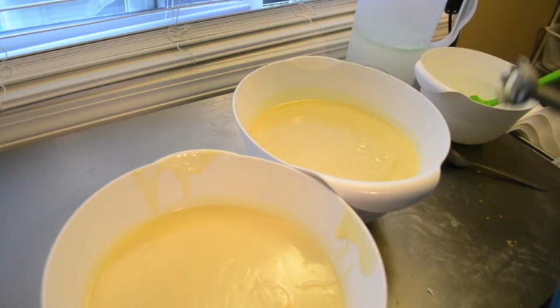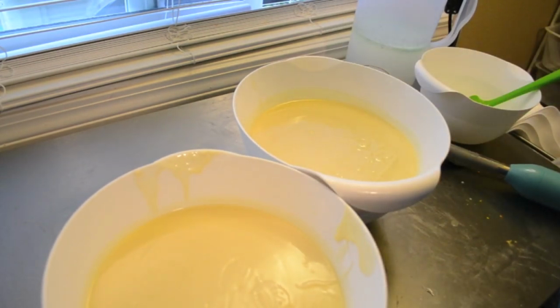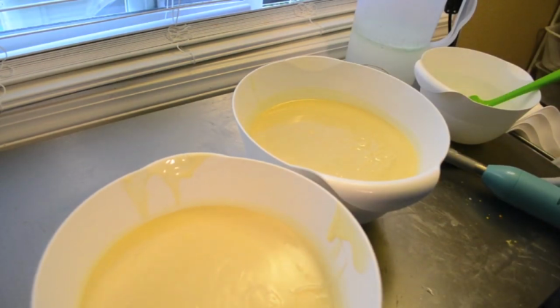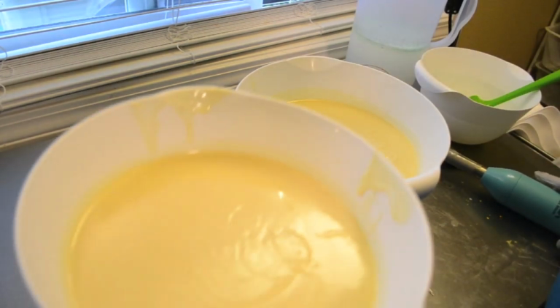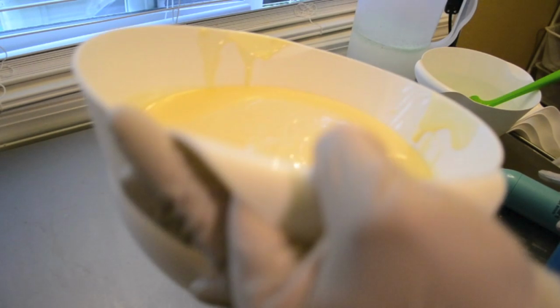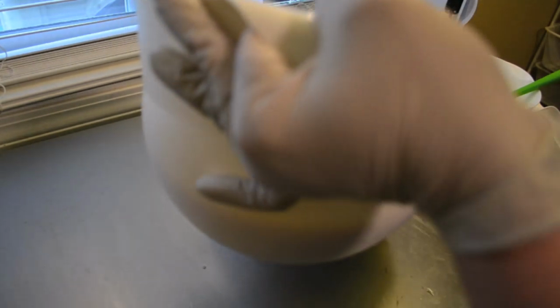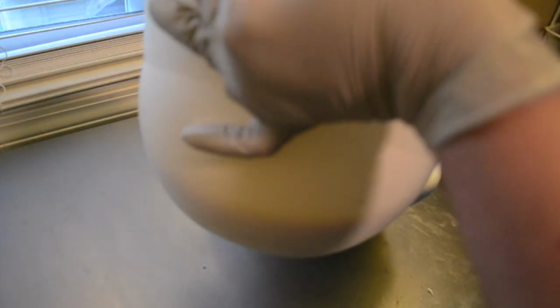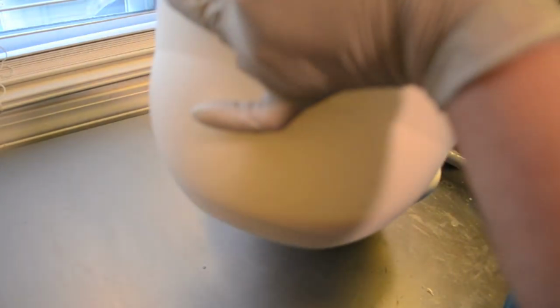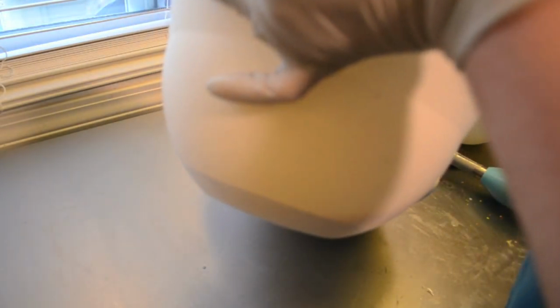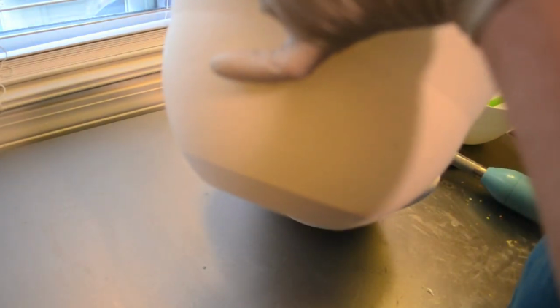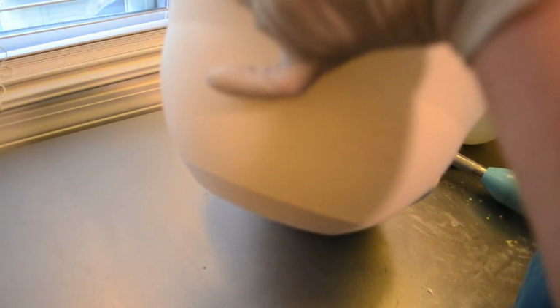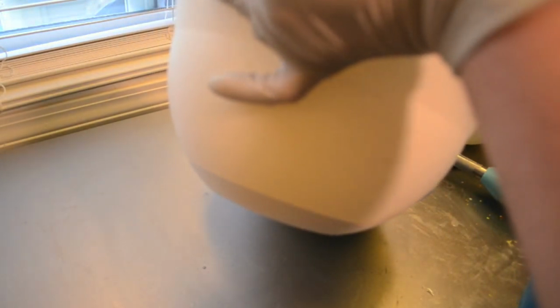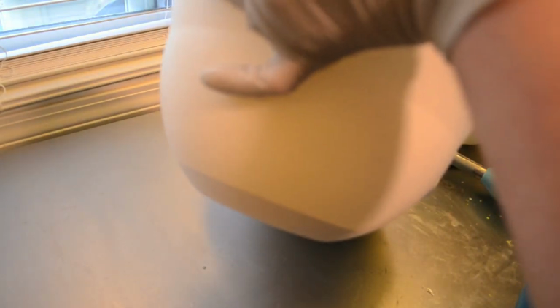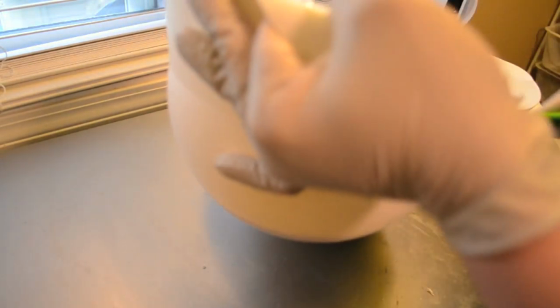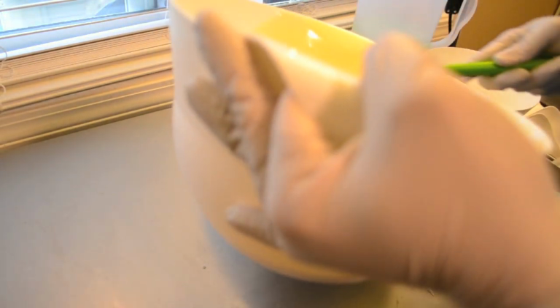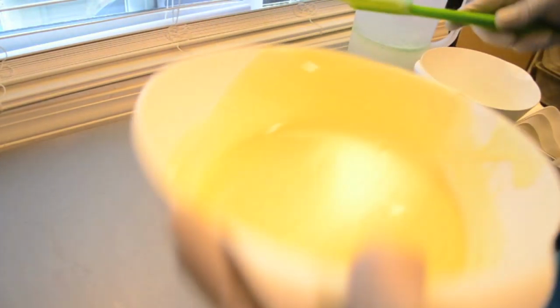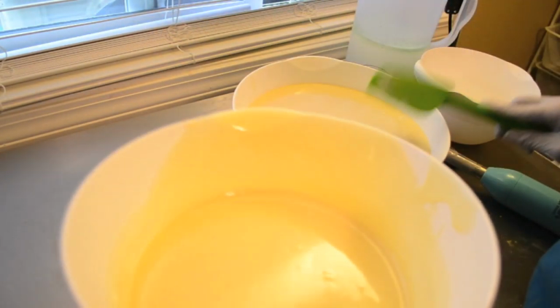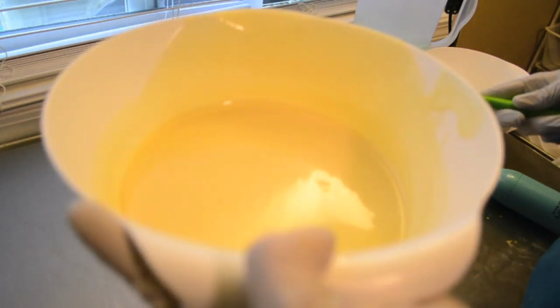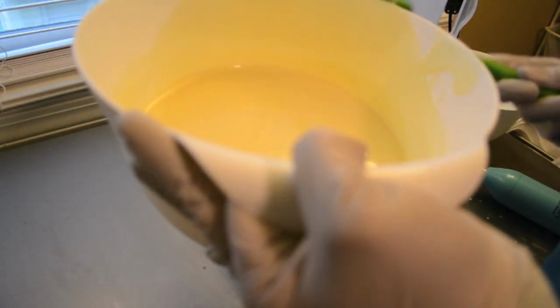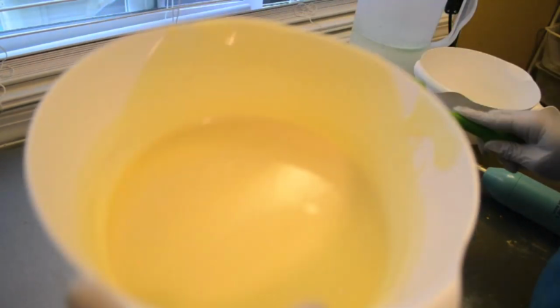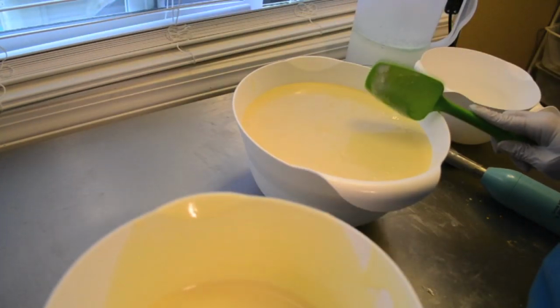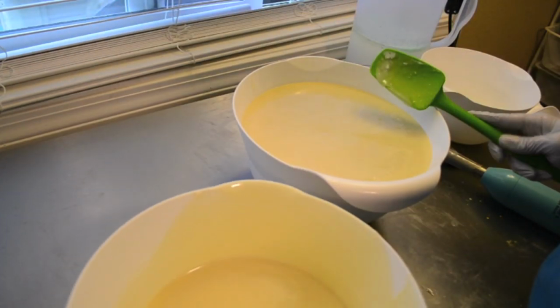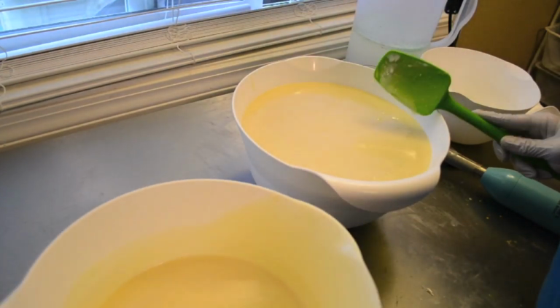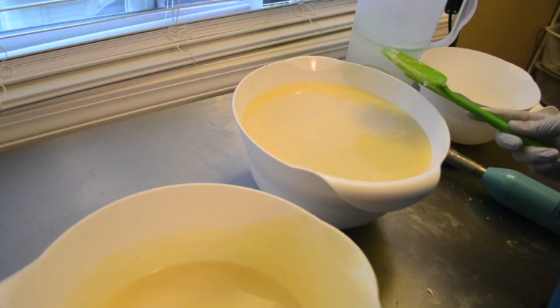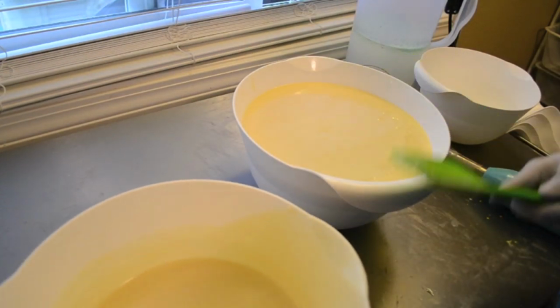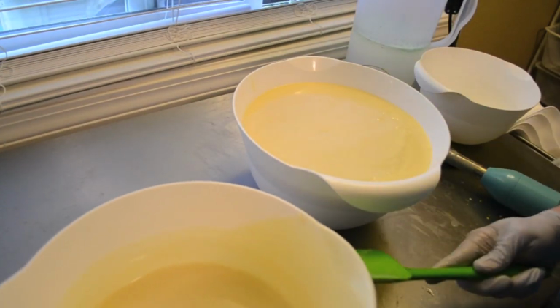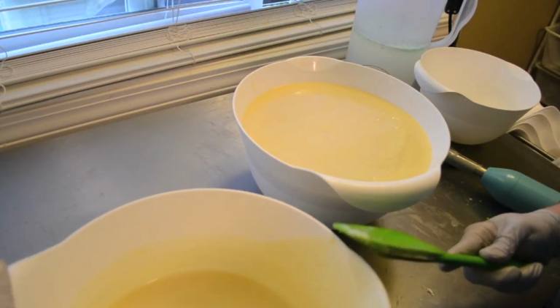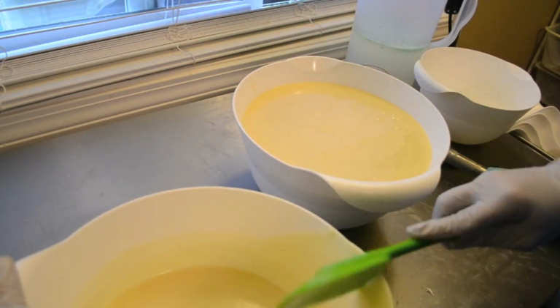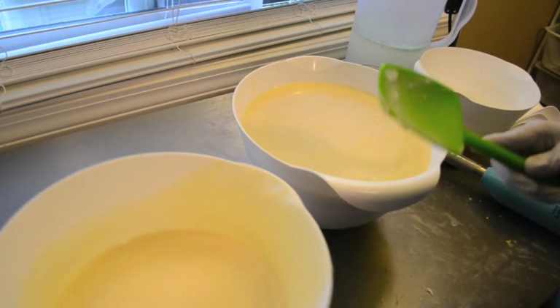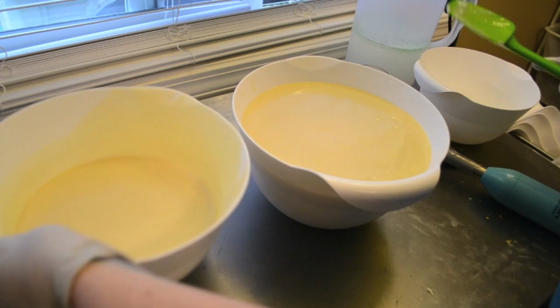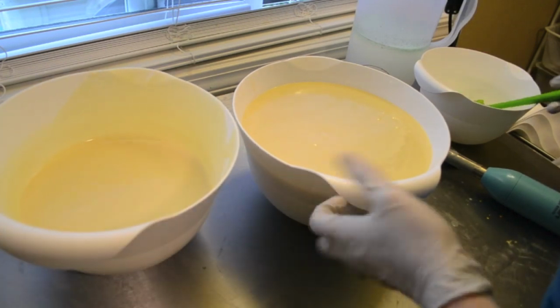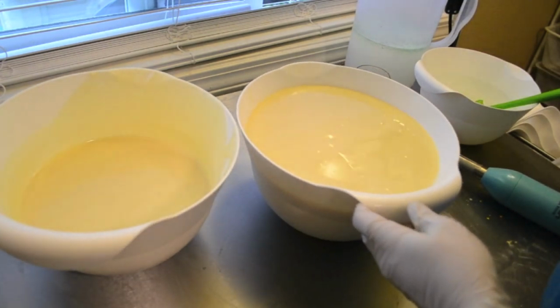I knew I hadn't done anything wrong because this was a huge batch of oil that I've already soaped. So I'm going to do most of it yellow.